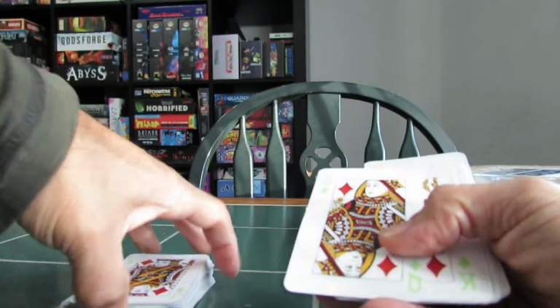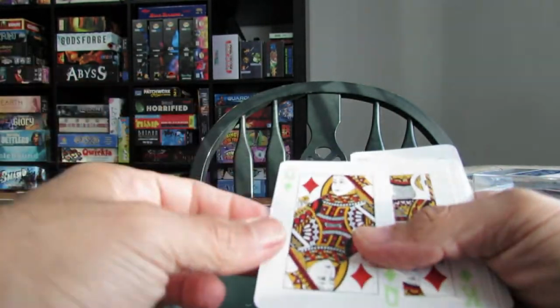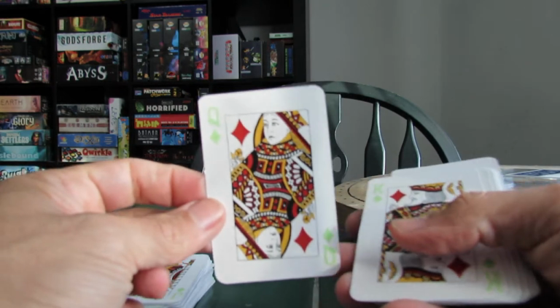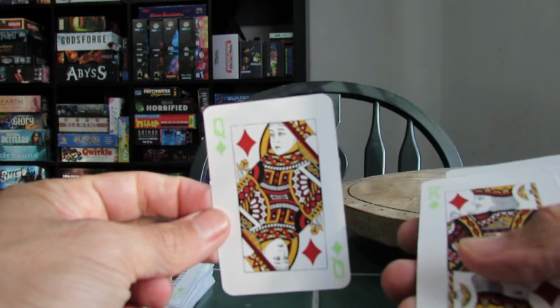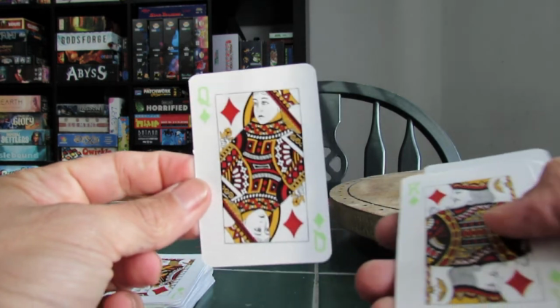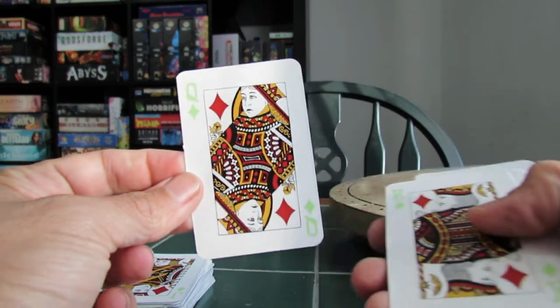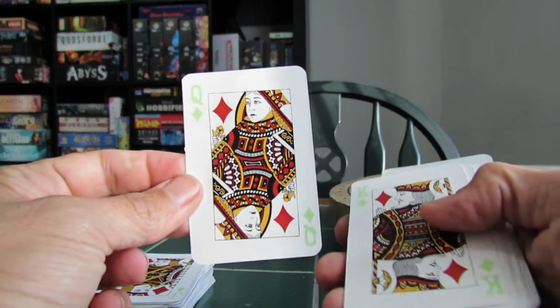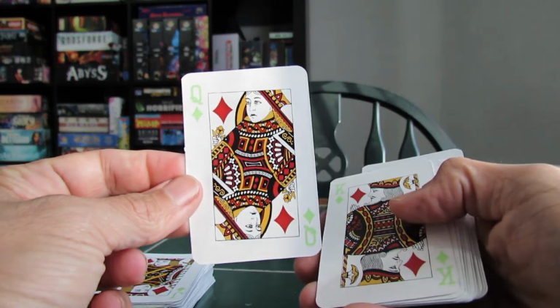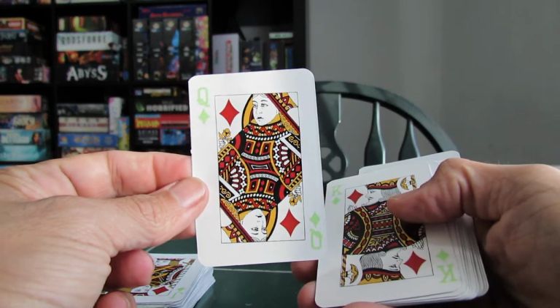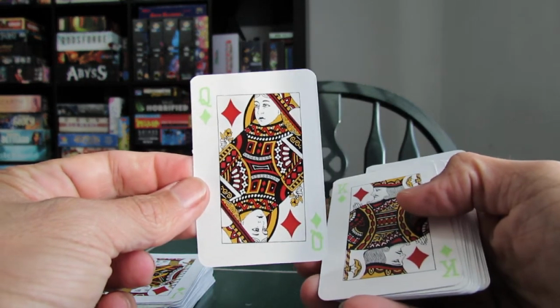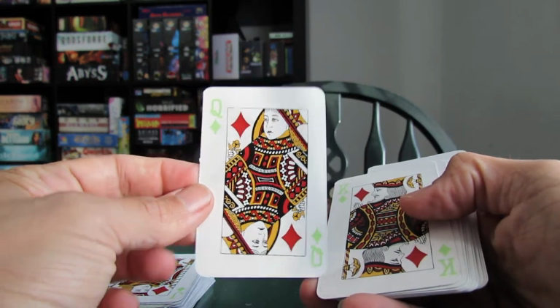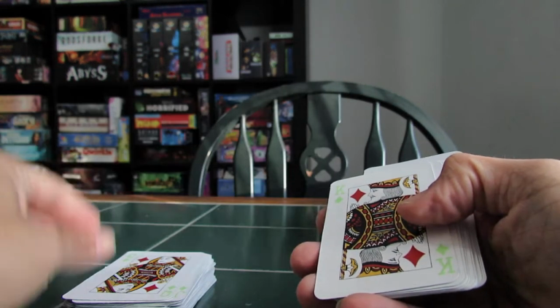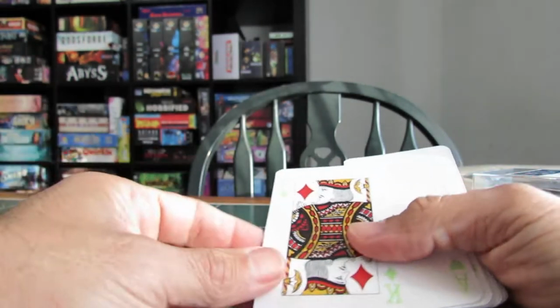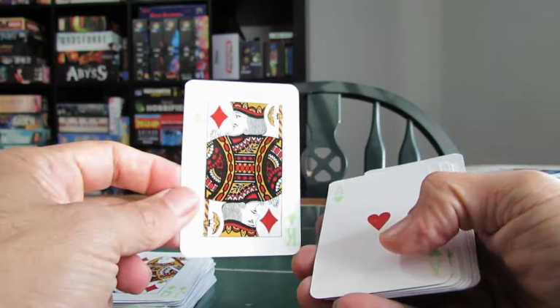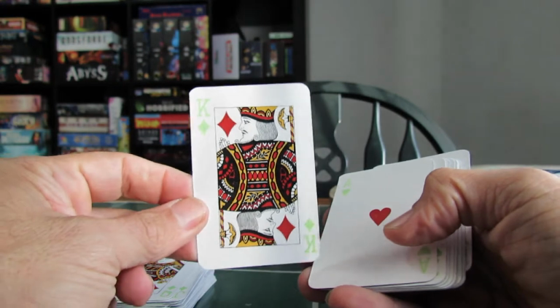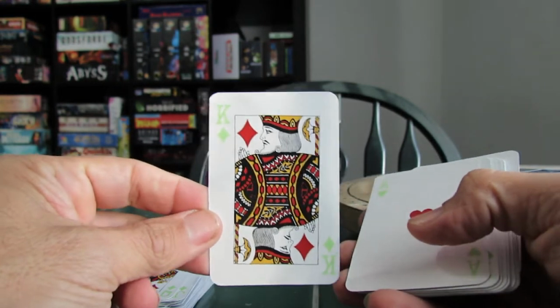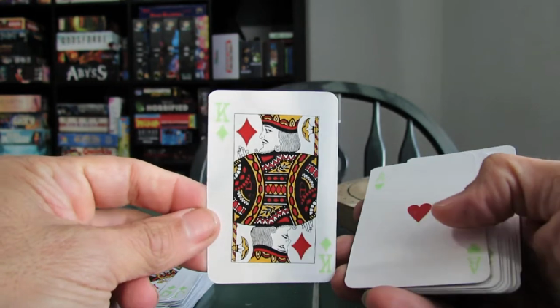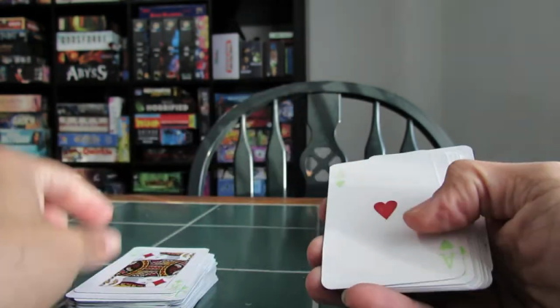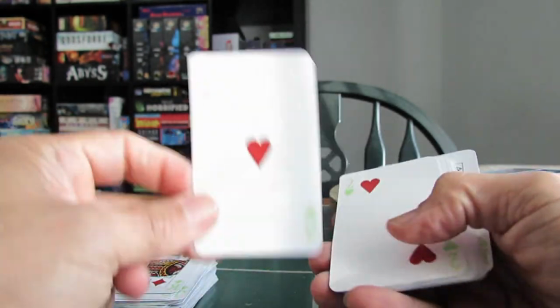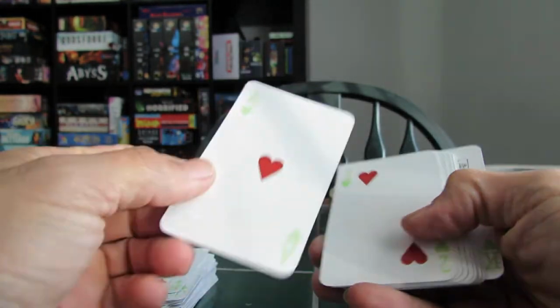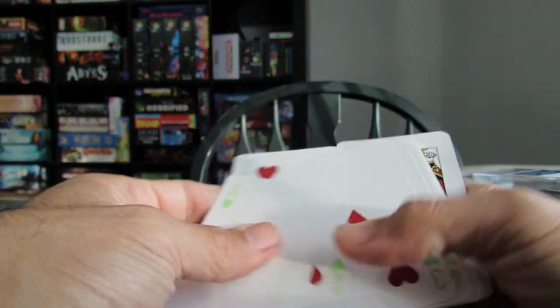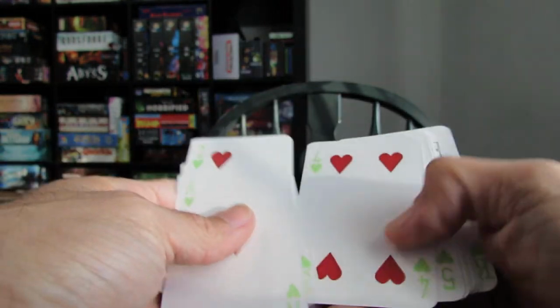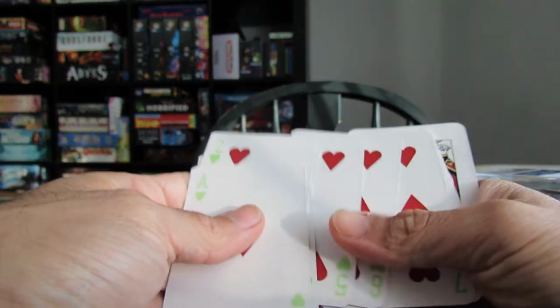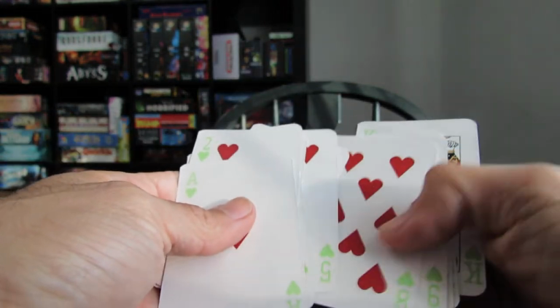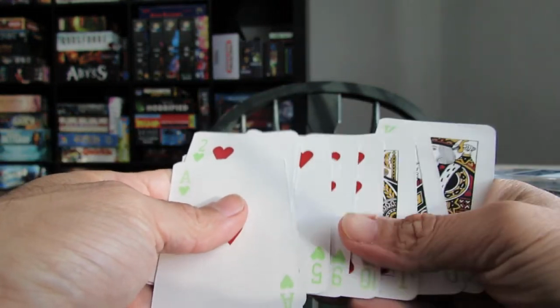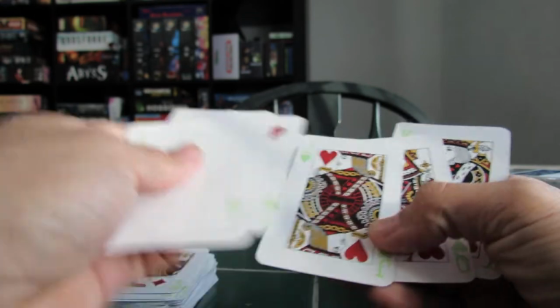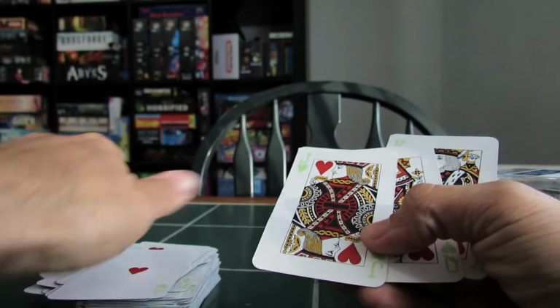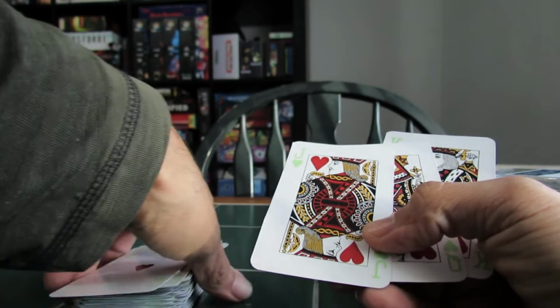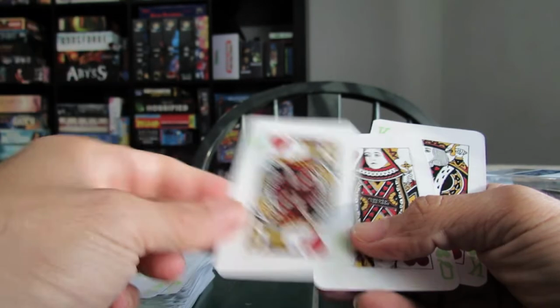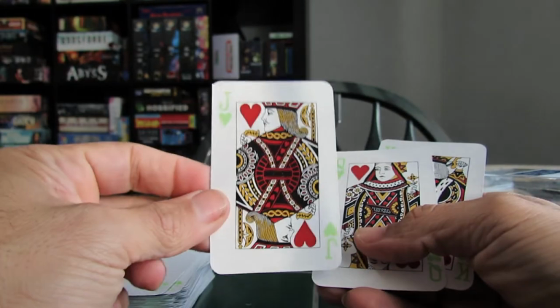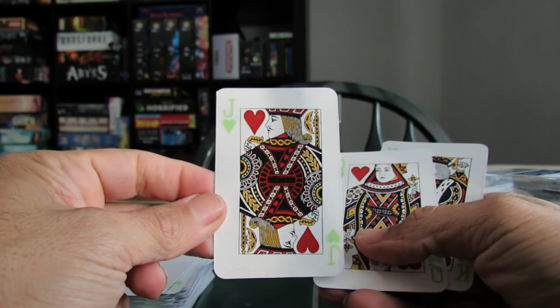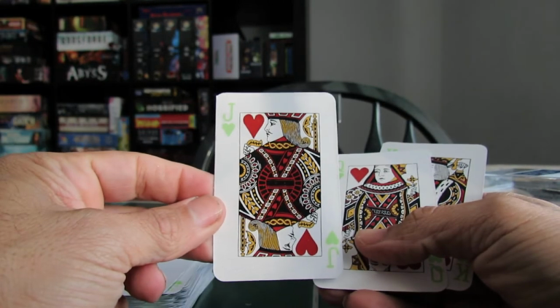I'm going to go pick up Pokémon tonight. Yeah, I know, I'm a geek. I'm going to get Scarlet and my nephew's going to get Violet. And the final three.